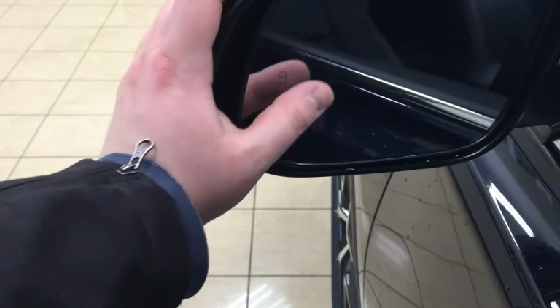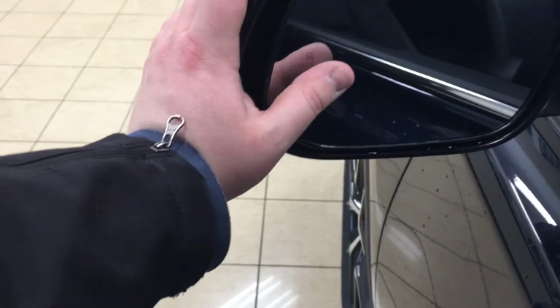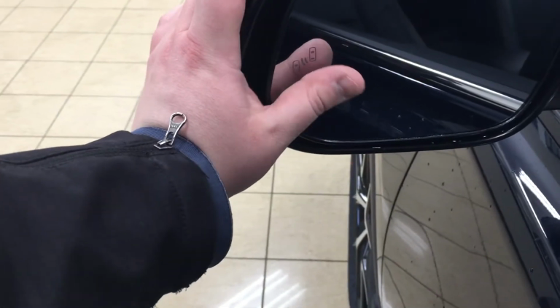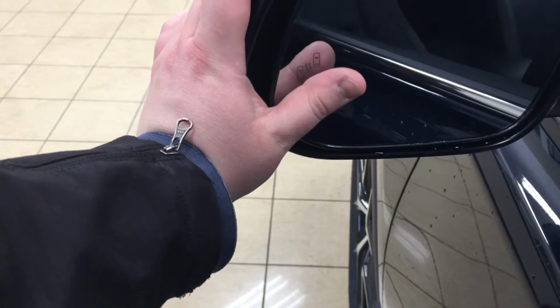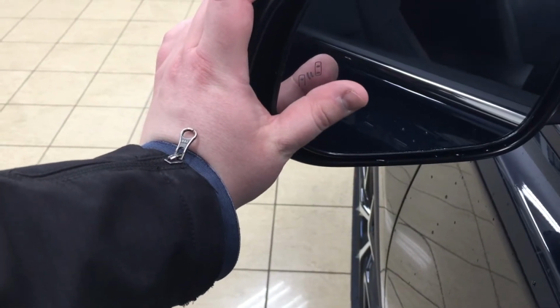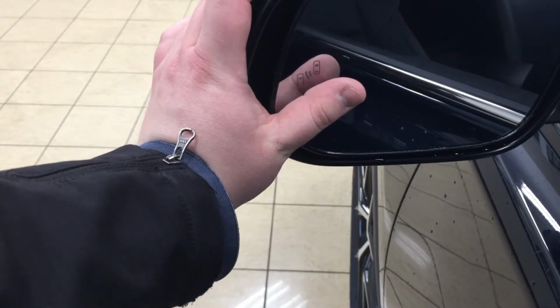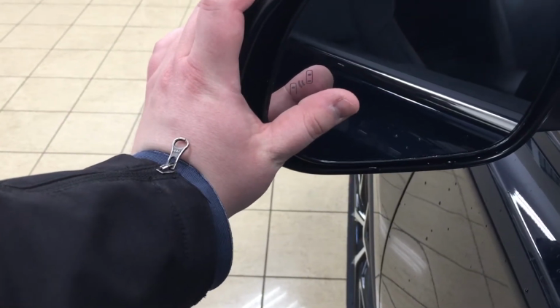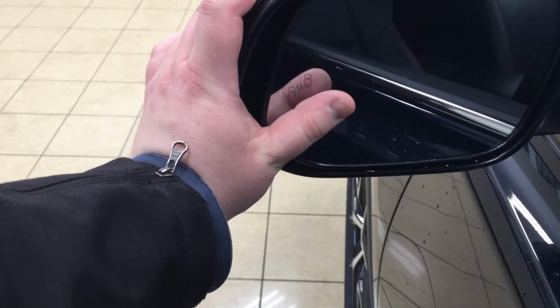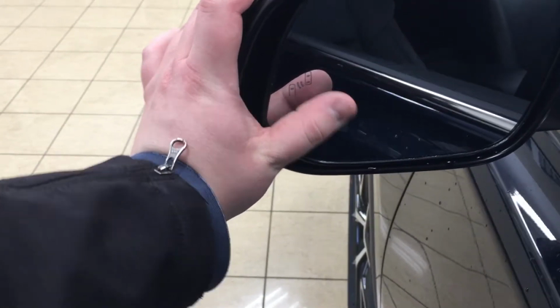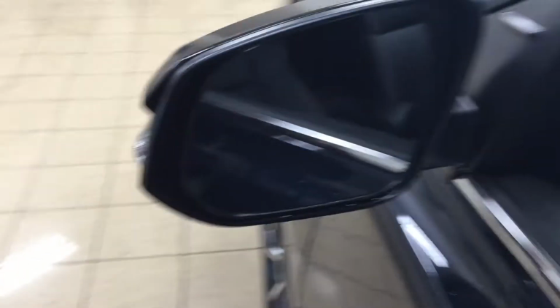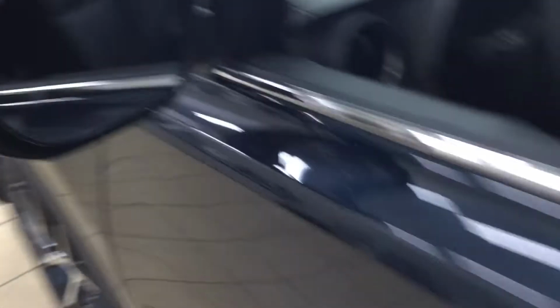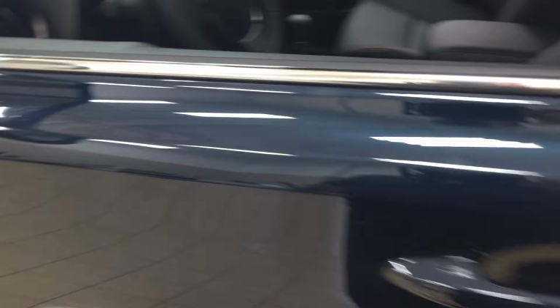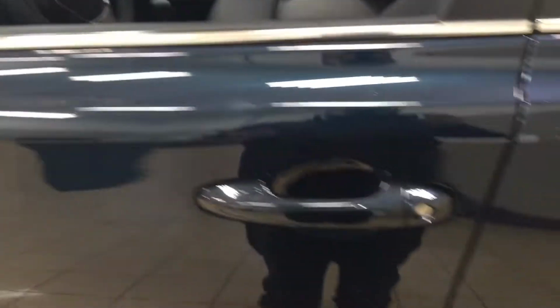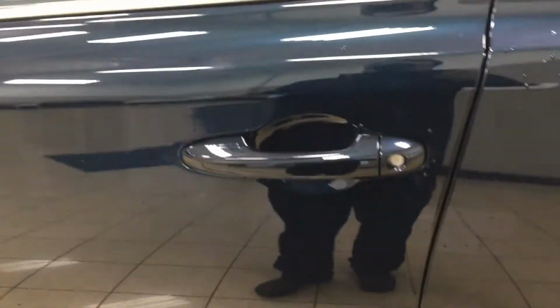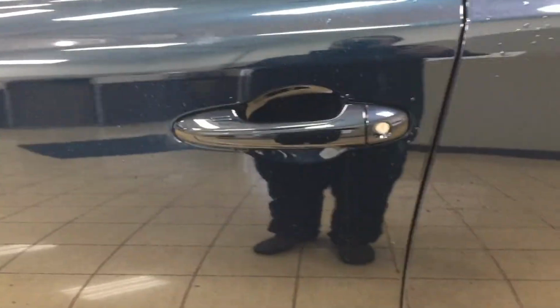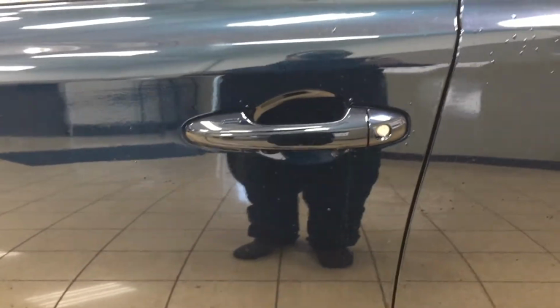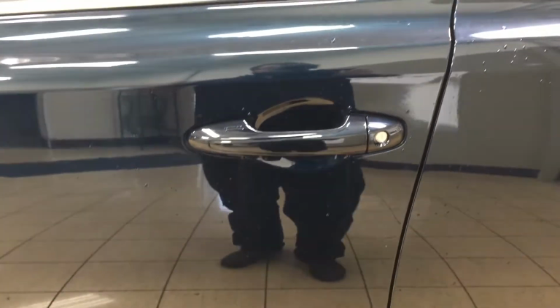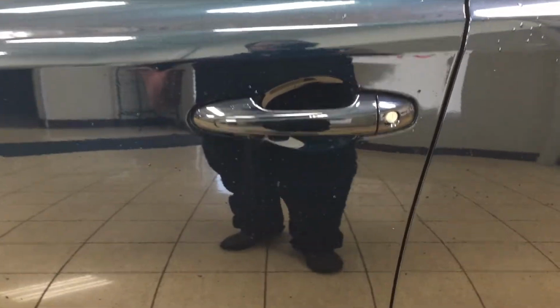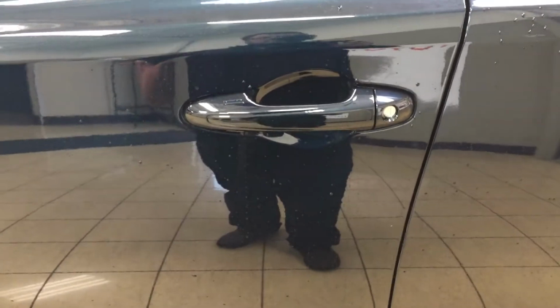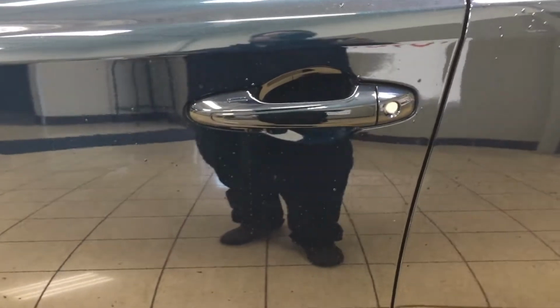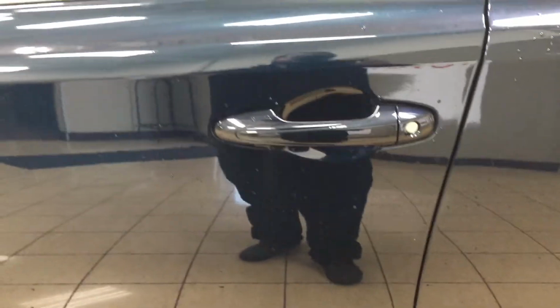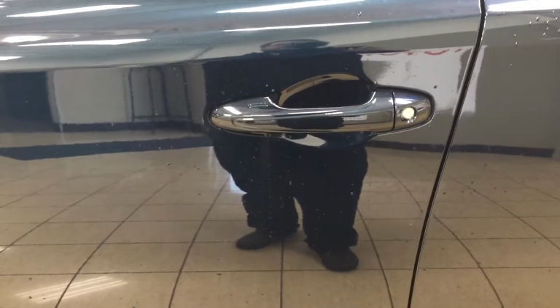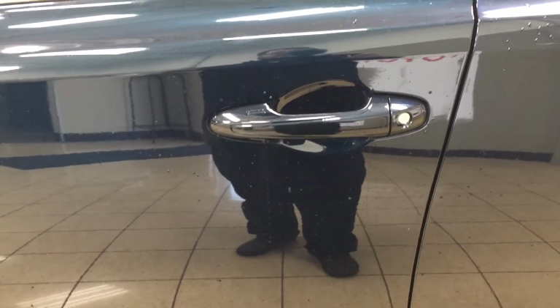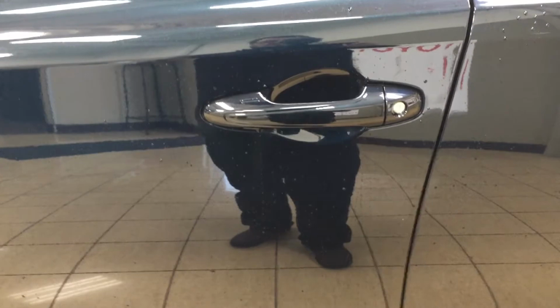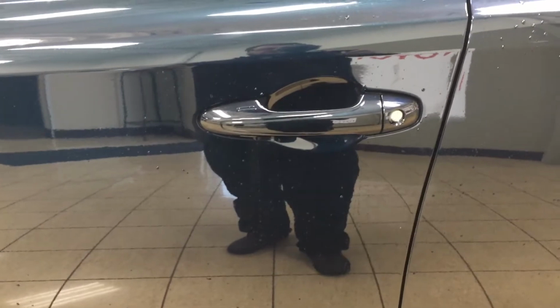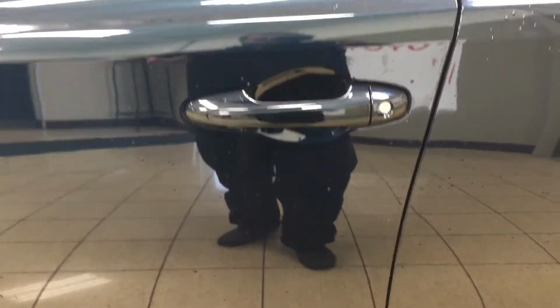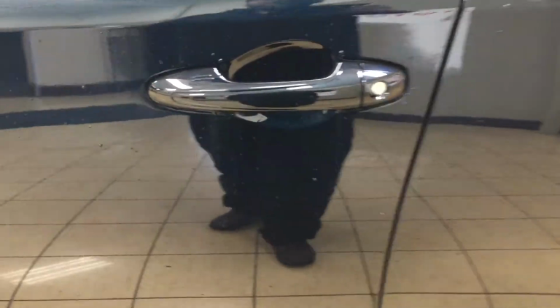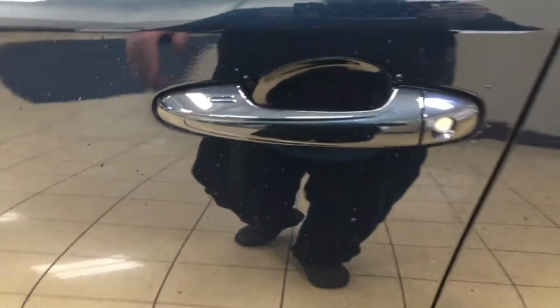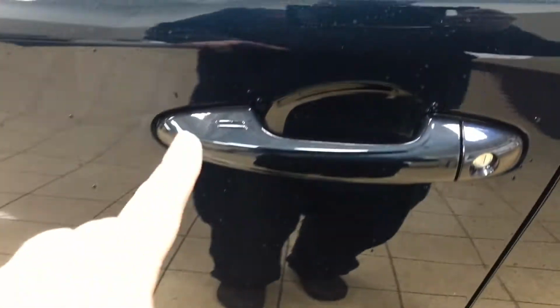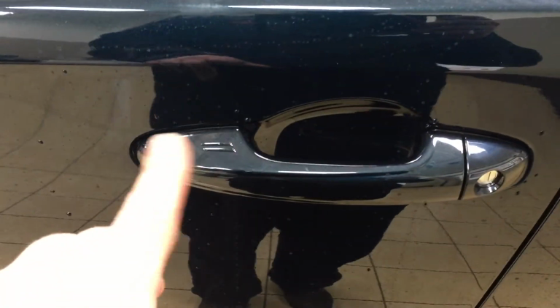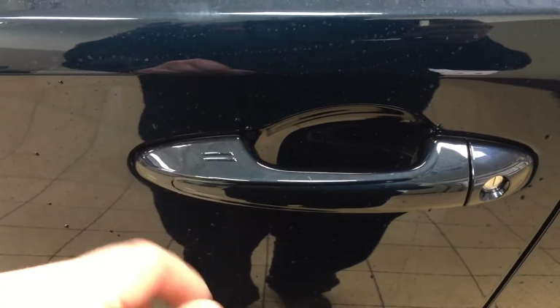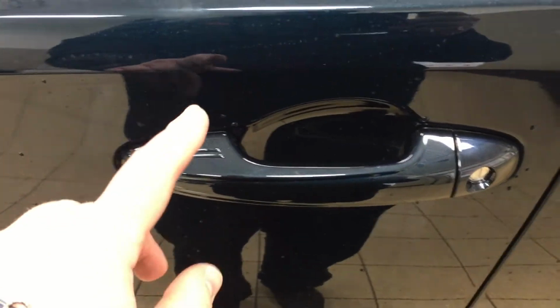Now with your blind spot monitoring, the indicator will actually alert you if there's a vehicle right beside you. Now the other nice thing that was added for 2017 was the smart key system. With the smart key system you can actually lock all doors simultaneously just by pushing on these two little lines you see here on the handle.